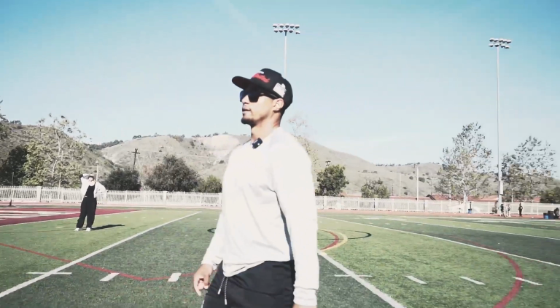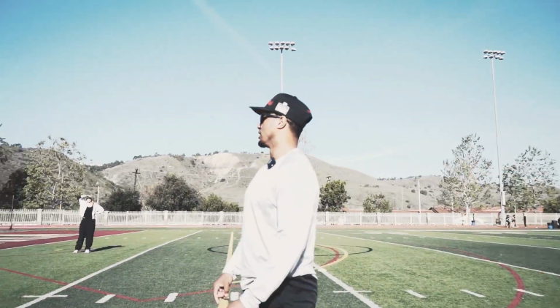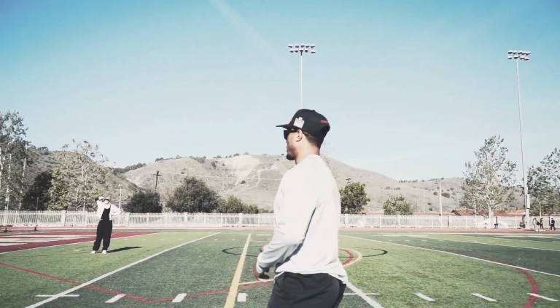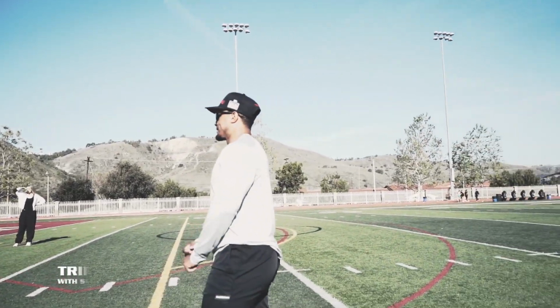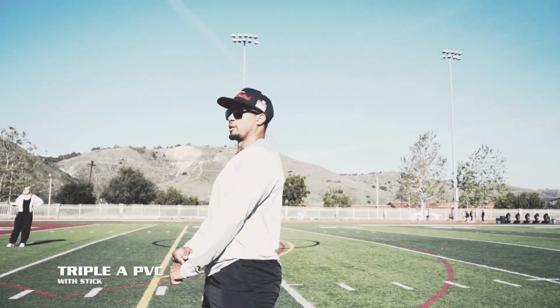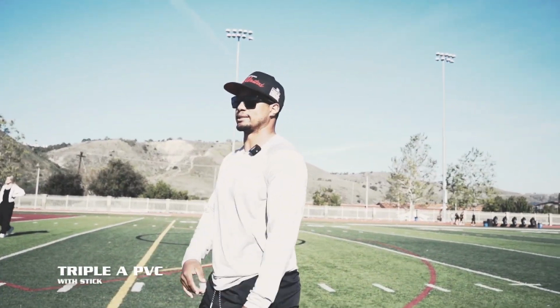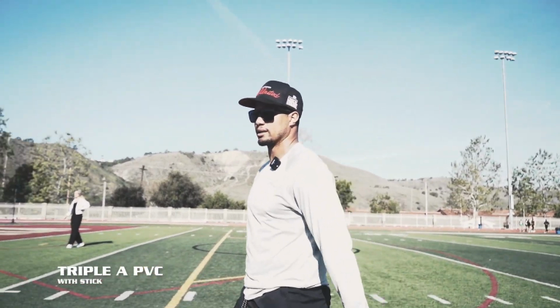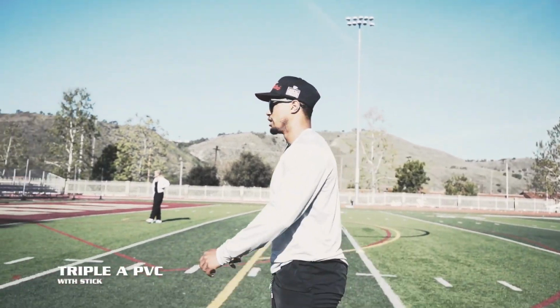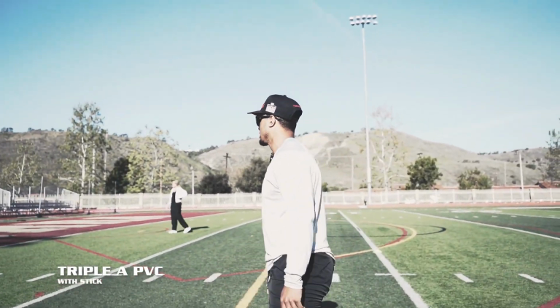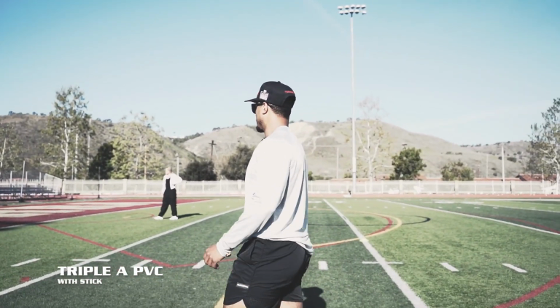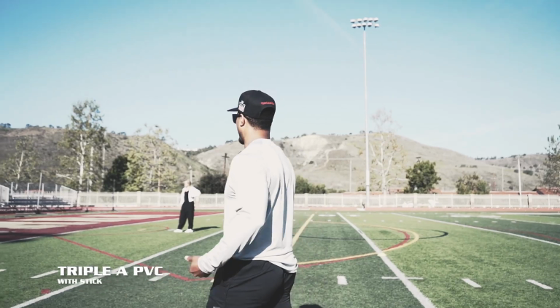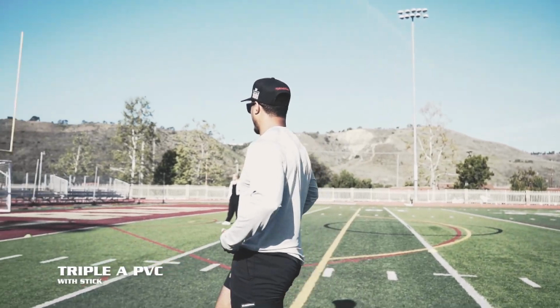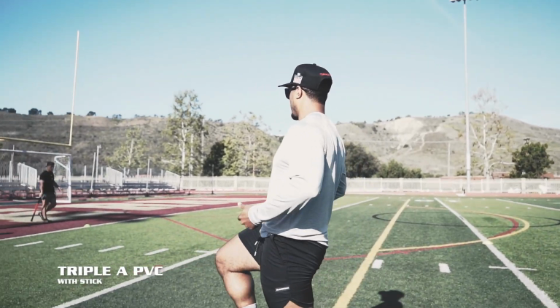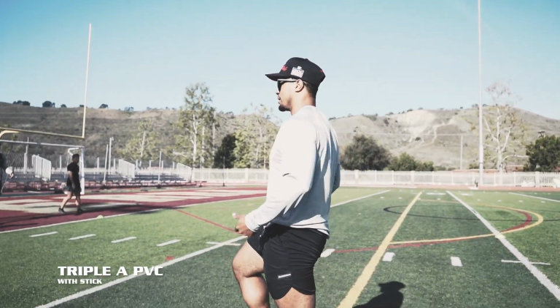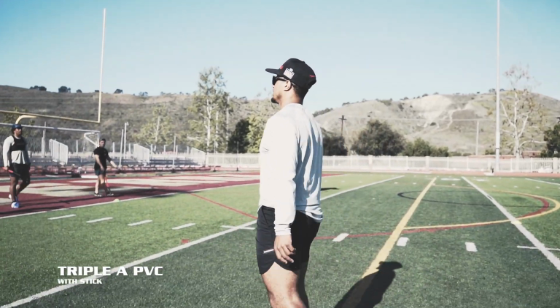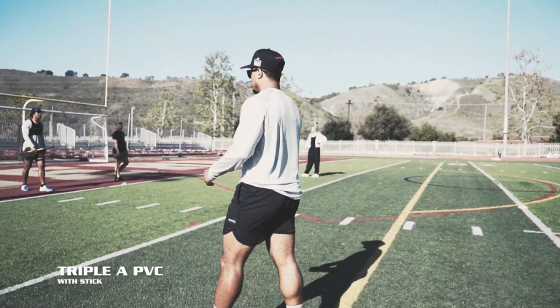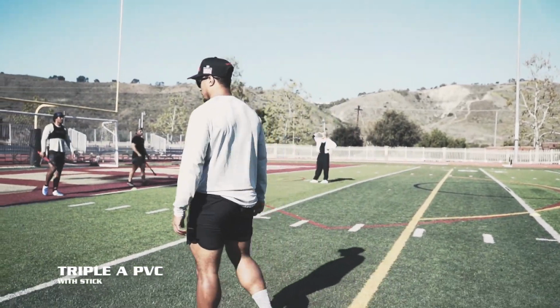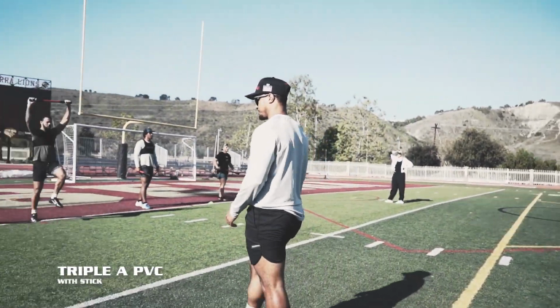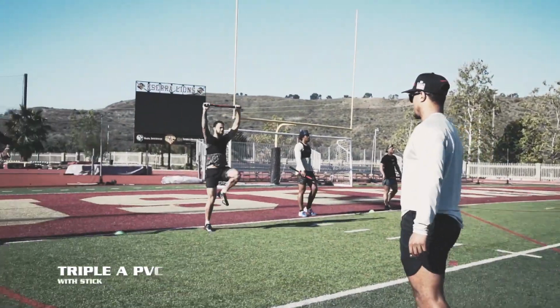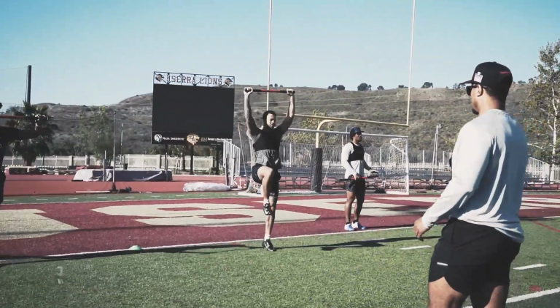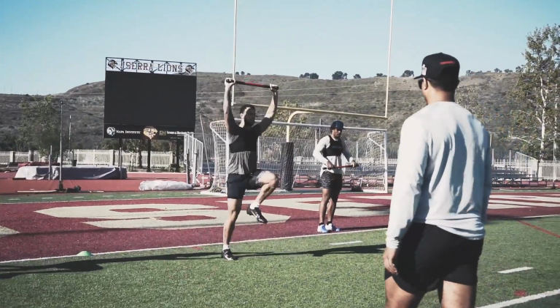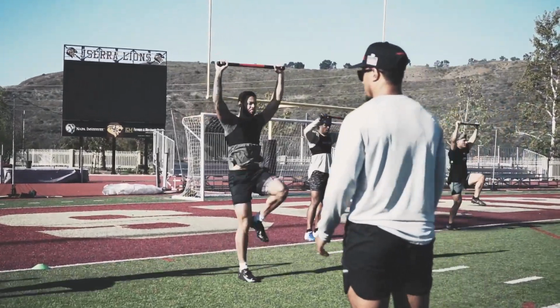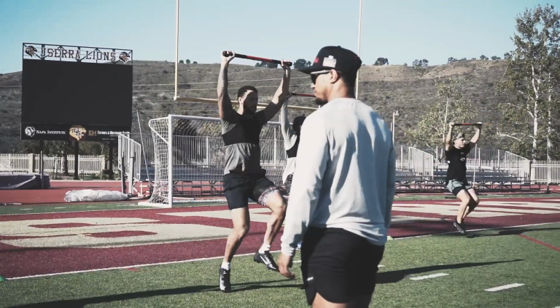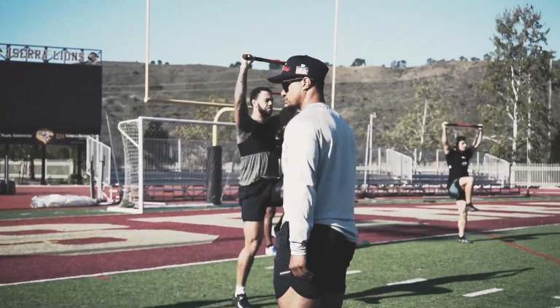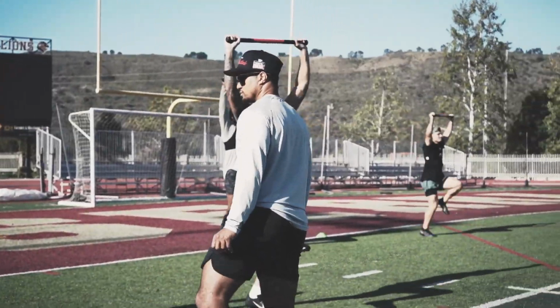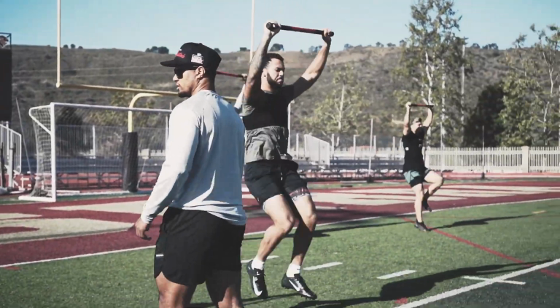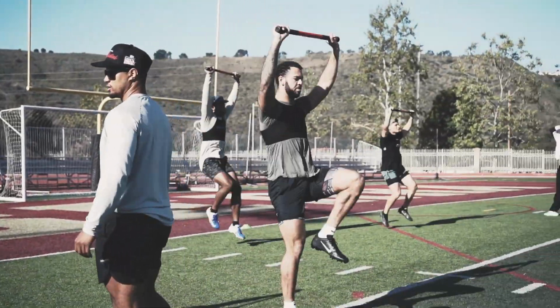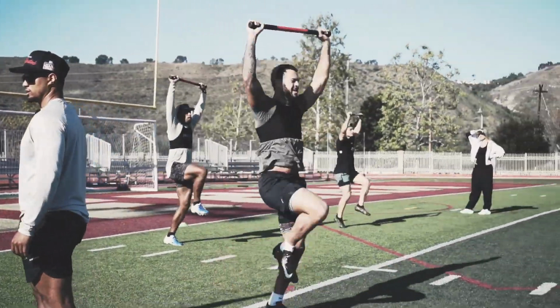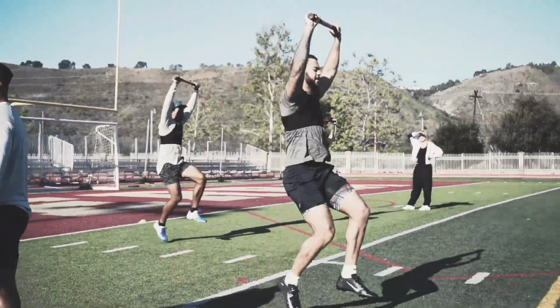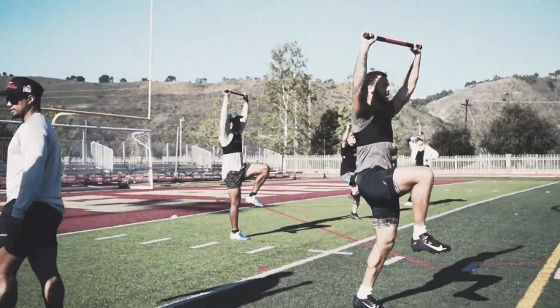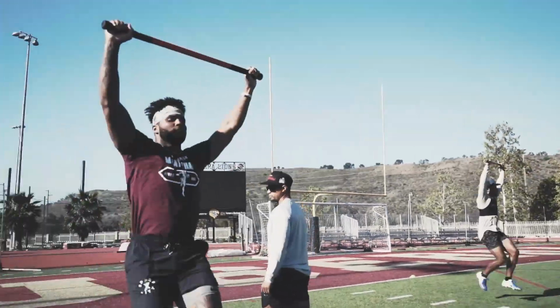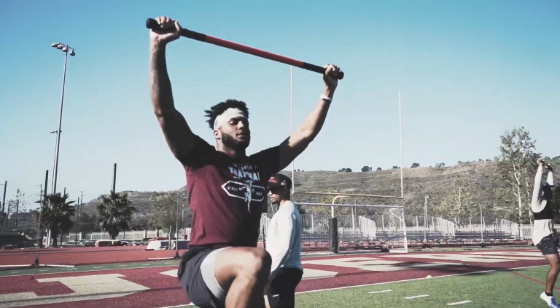Good, let's go triple with the stick — triple with the stick, 10 yards. 1, 2, 3, pause. Pause tall, hips up. Let's go. Let's get rolling. Good, all three the same power. Good.